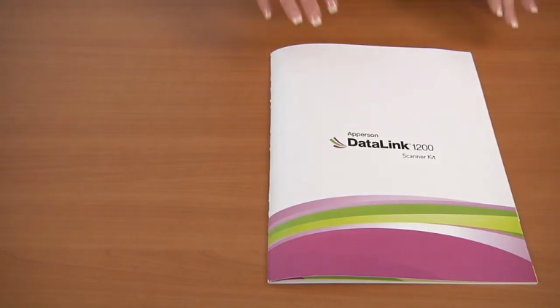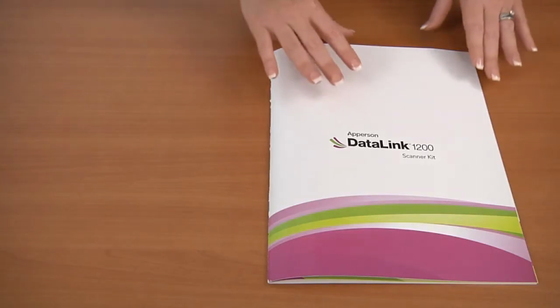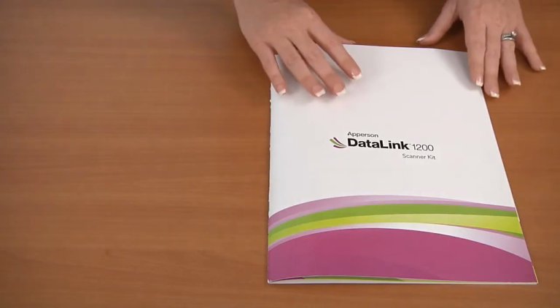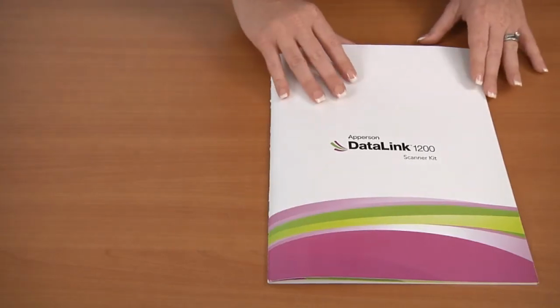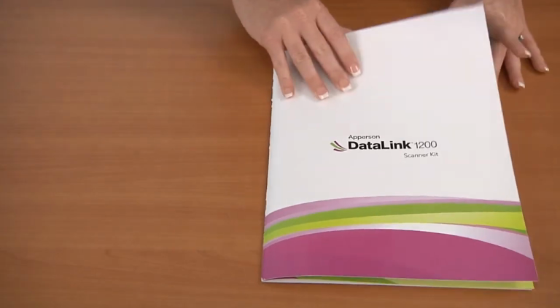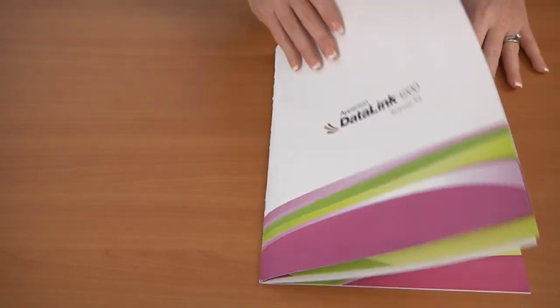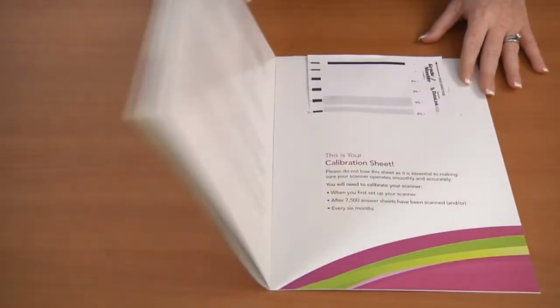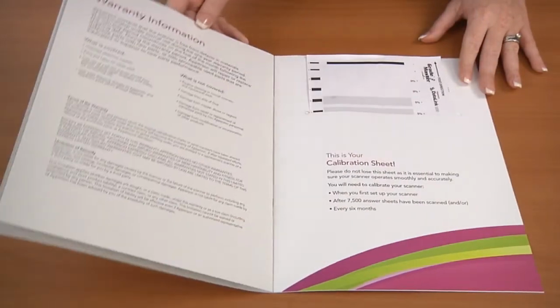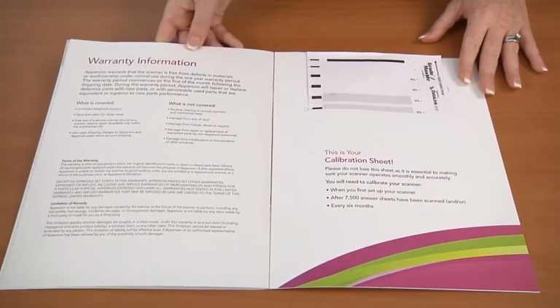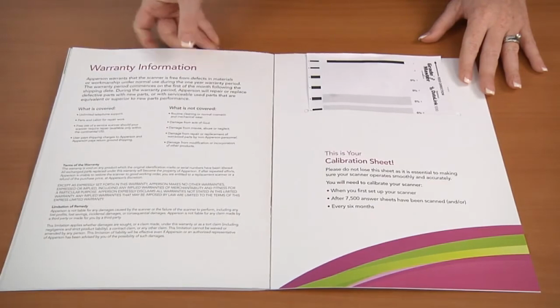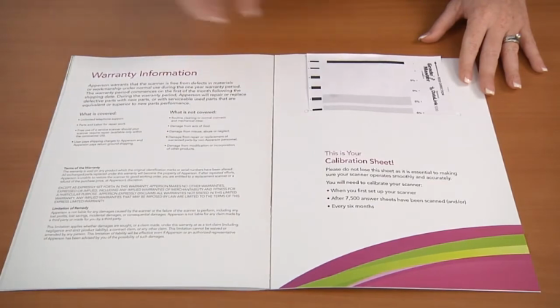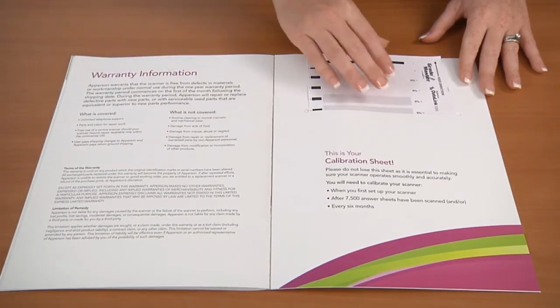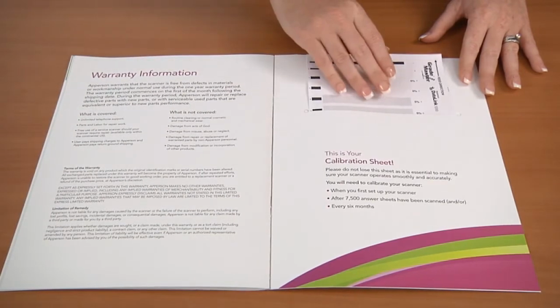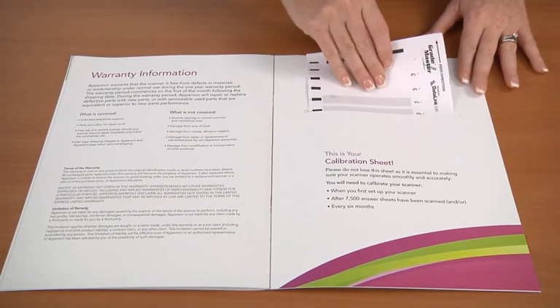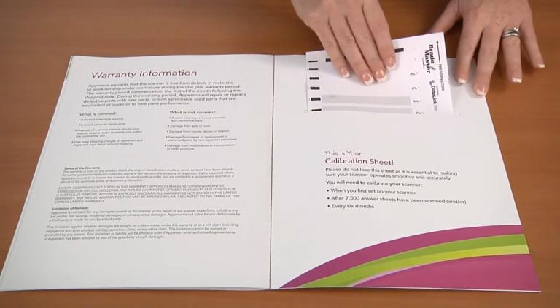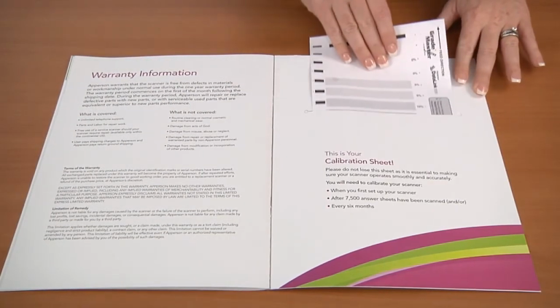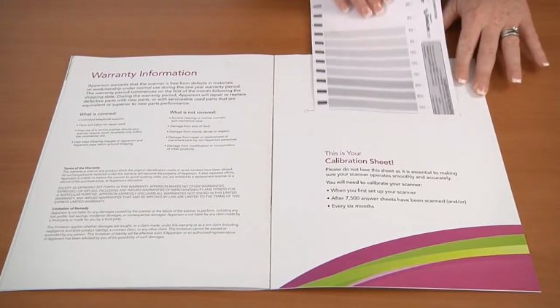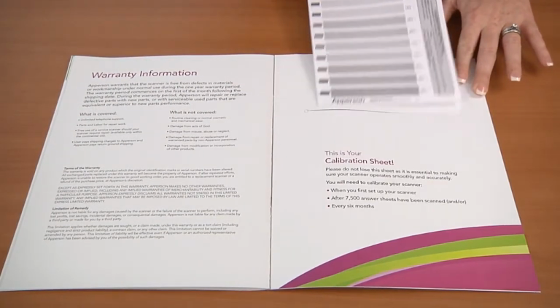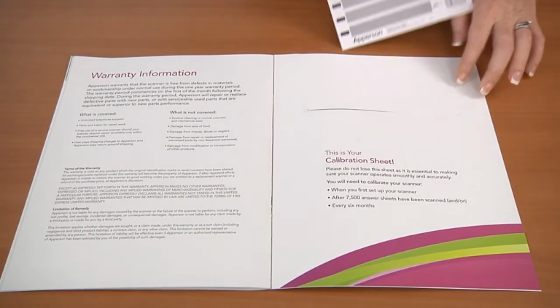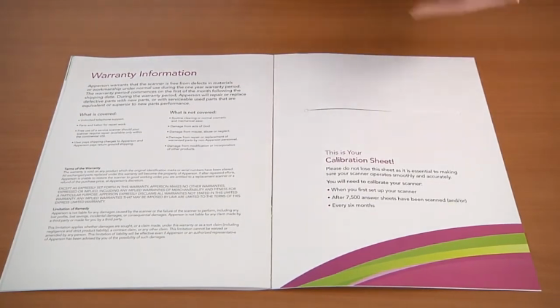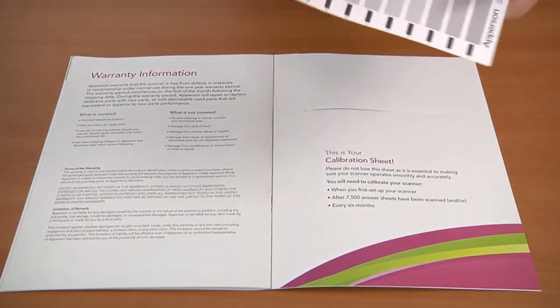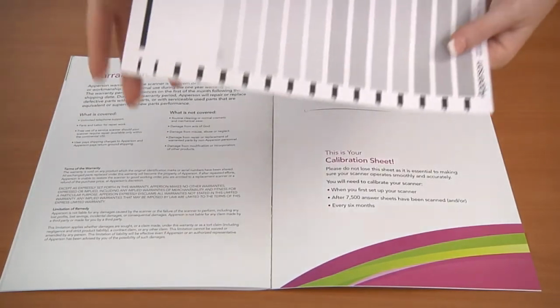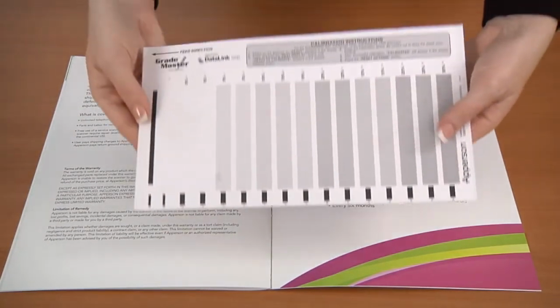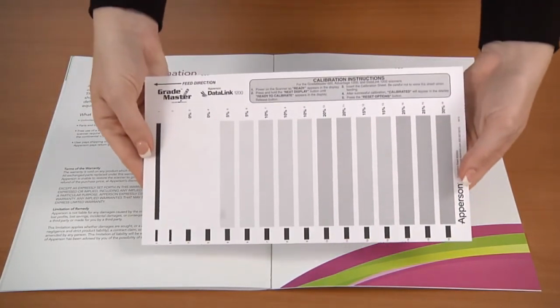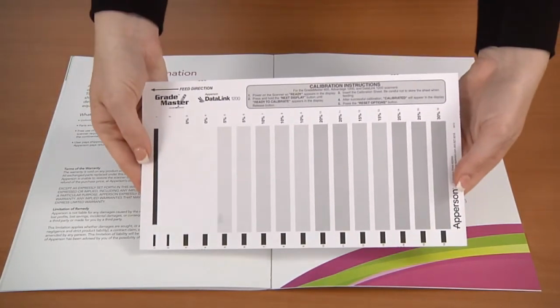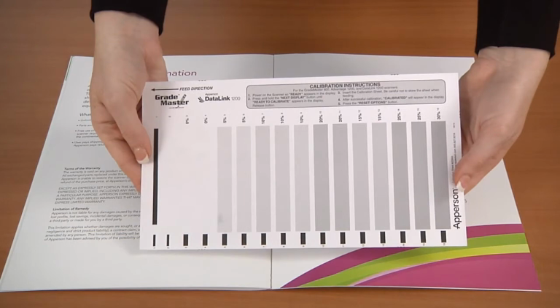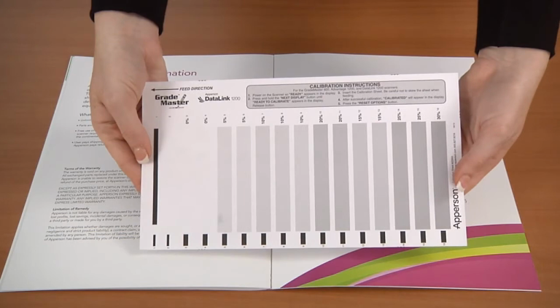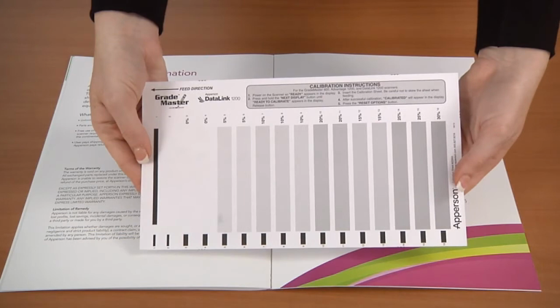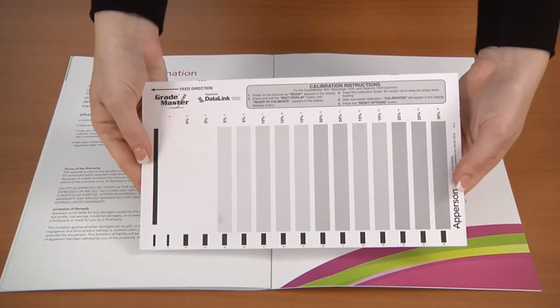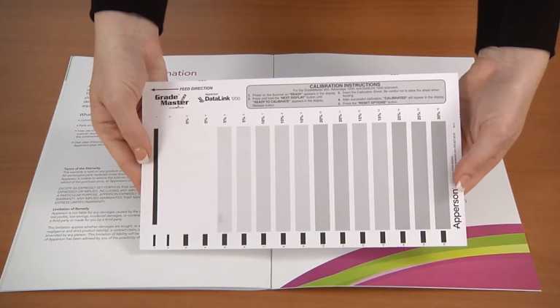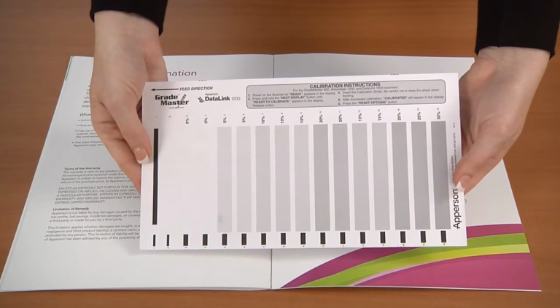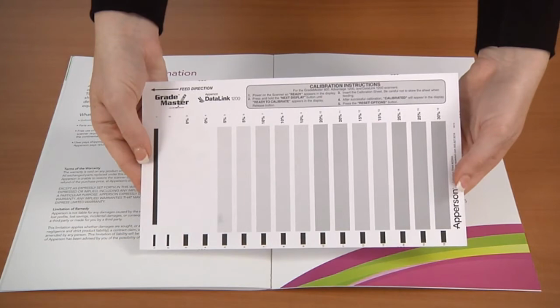You will now need to calibrate the scanner using the calibration sheet in the back of the scanner kit. For more information on how to calibrate your scanner, please view the video on scanner calibration.